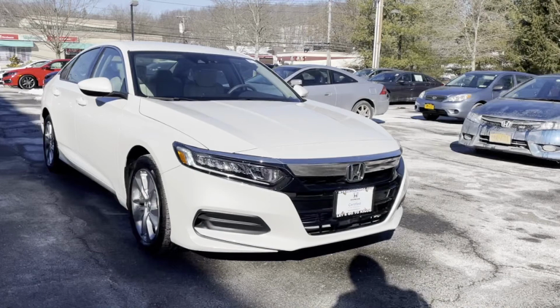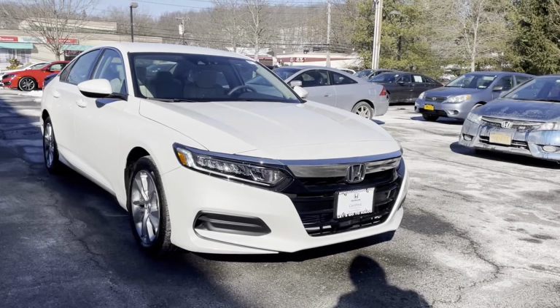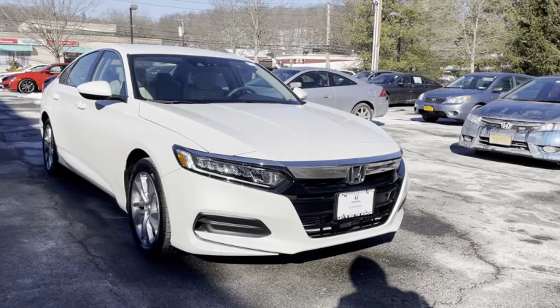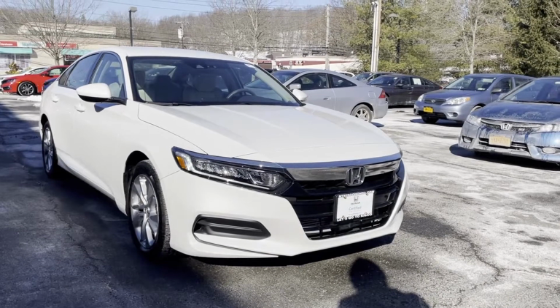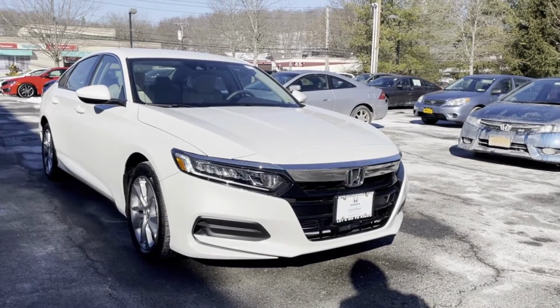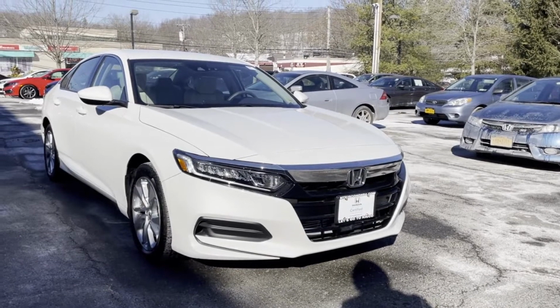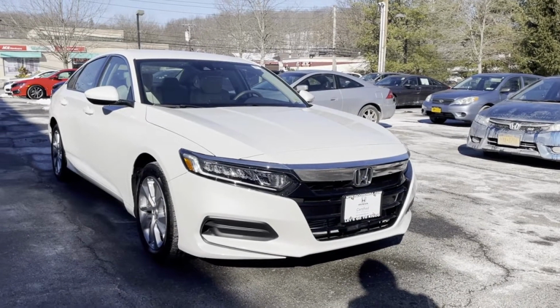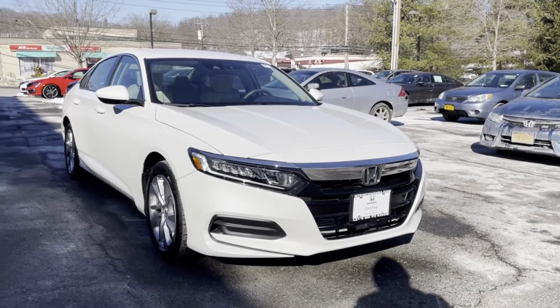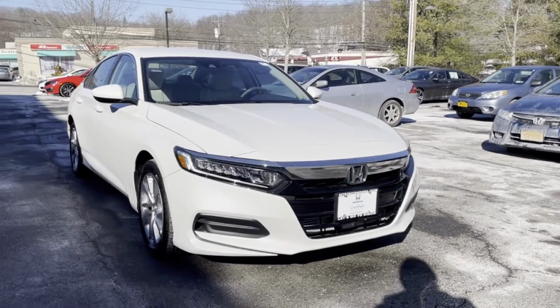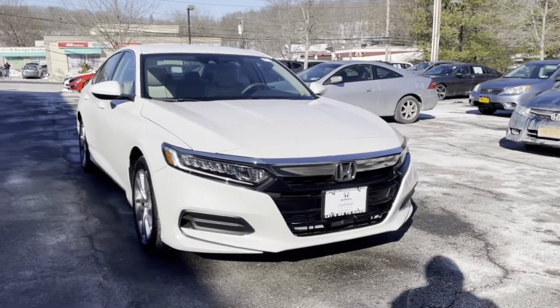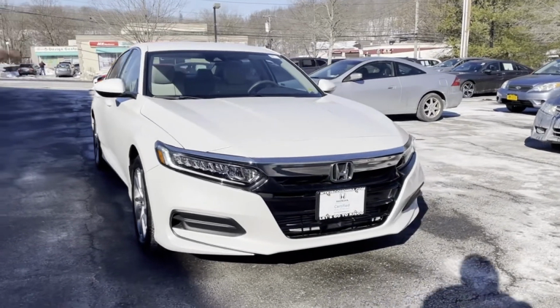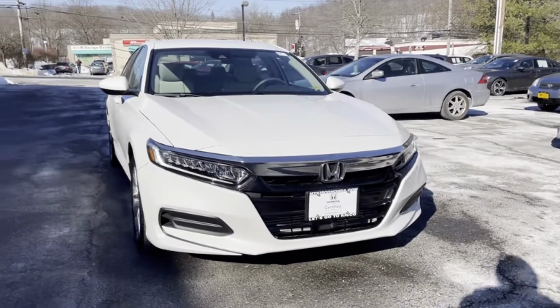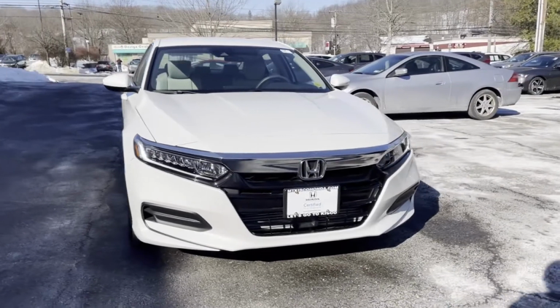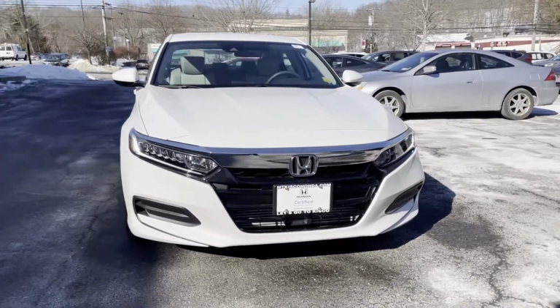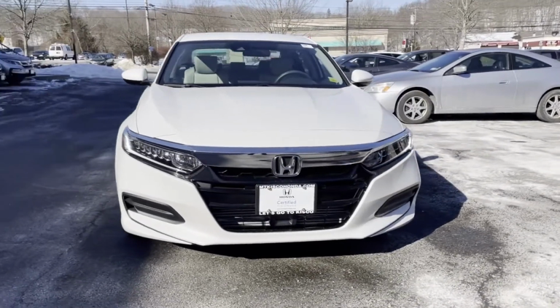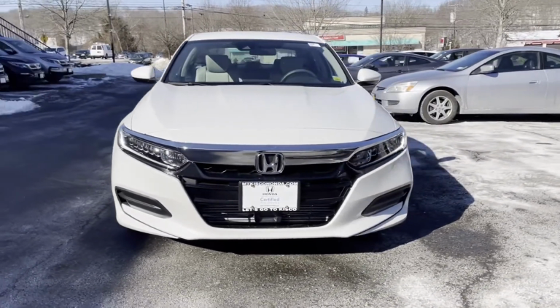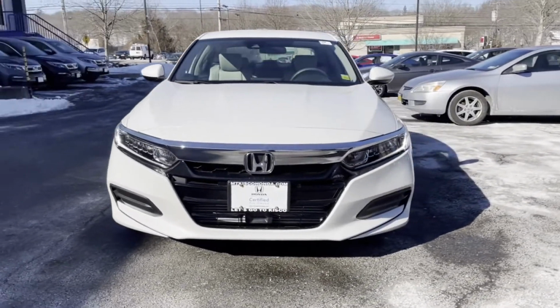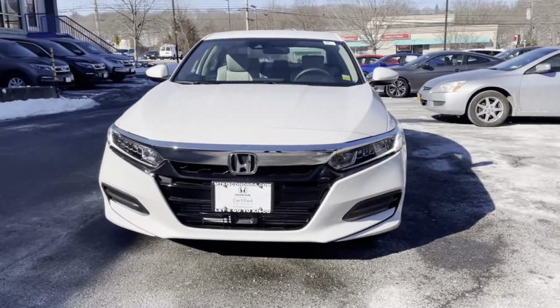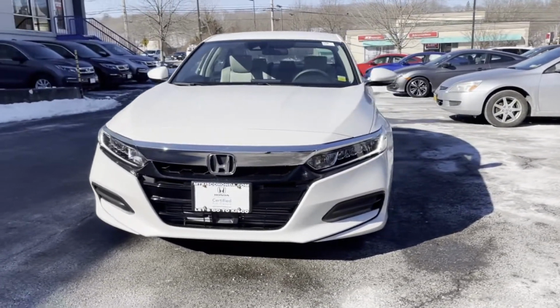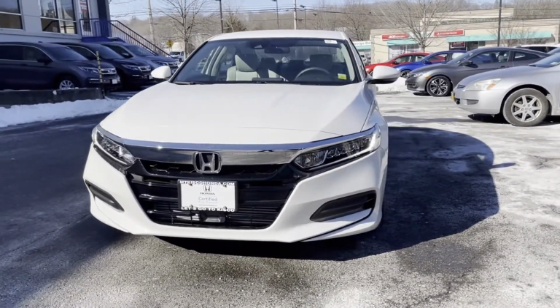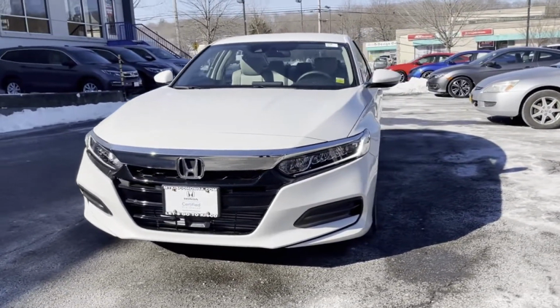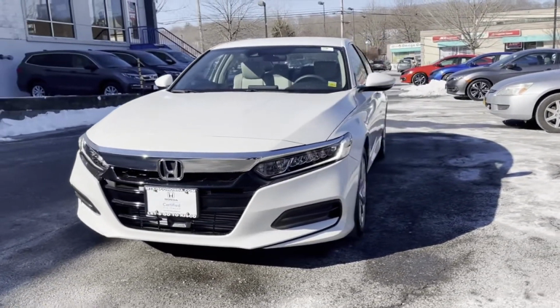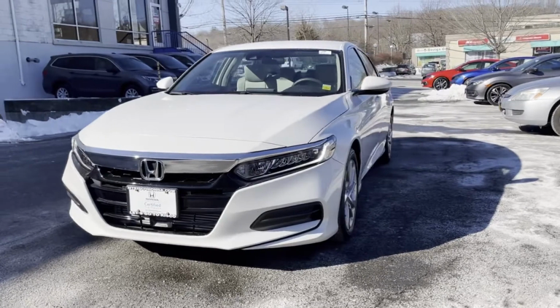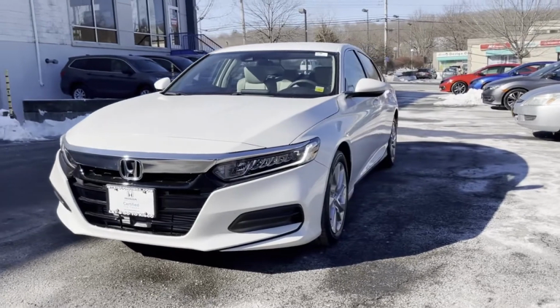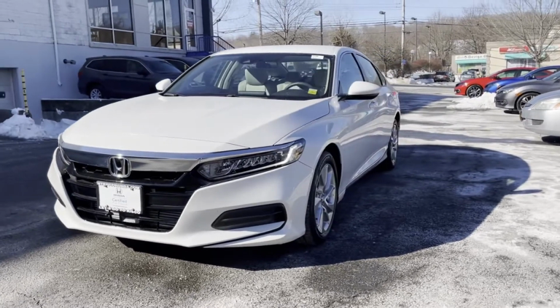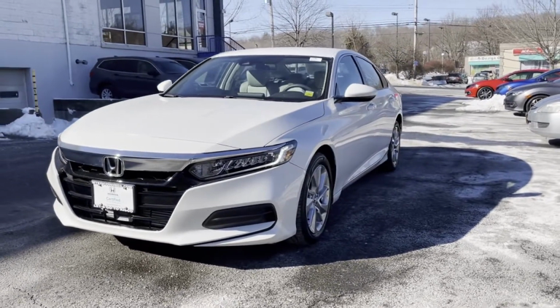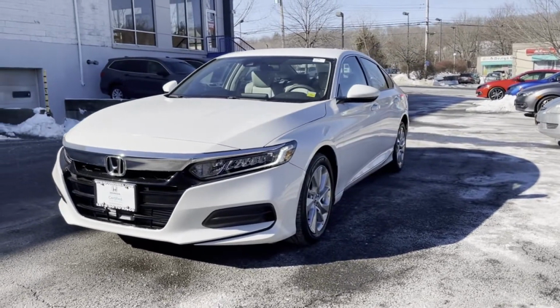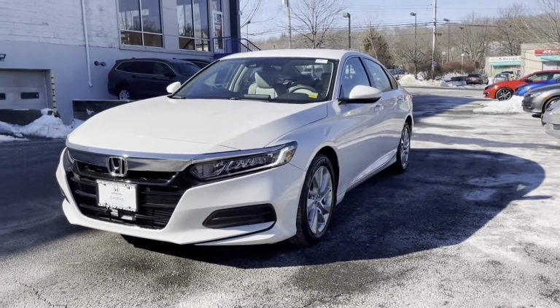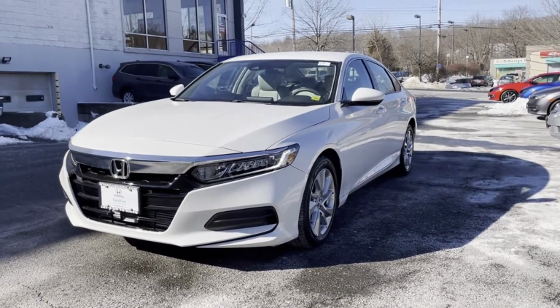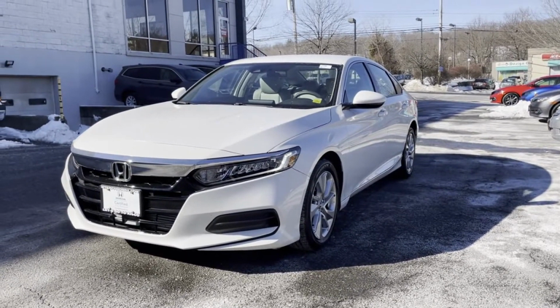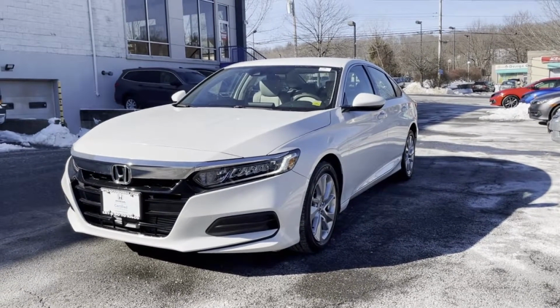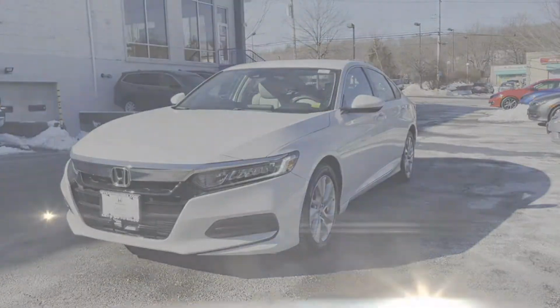2020 Honda Accord Sedan. With less than 6,000 miles on the odometer, this sedan combines safety and comfort with style and performance. Fall in love with its many extra features, which include the following.